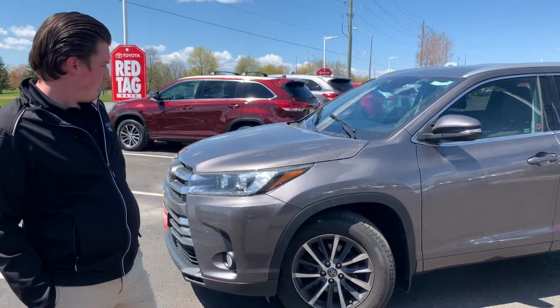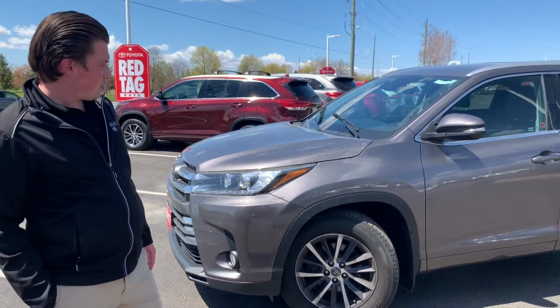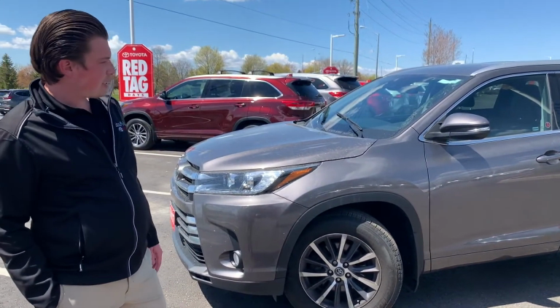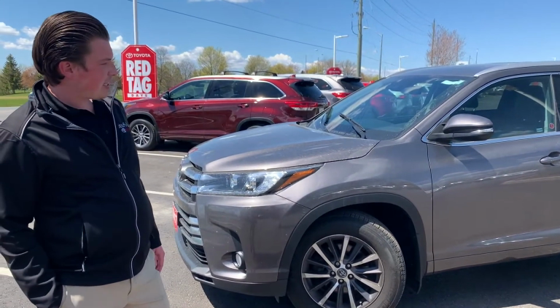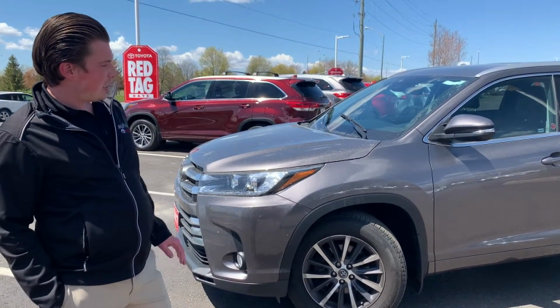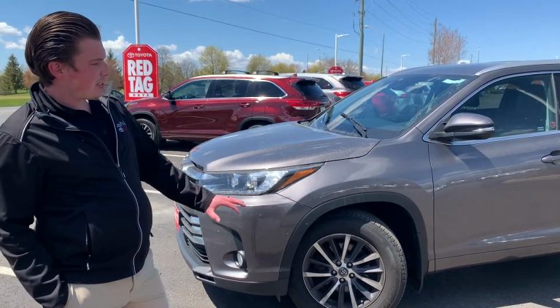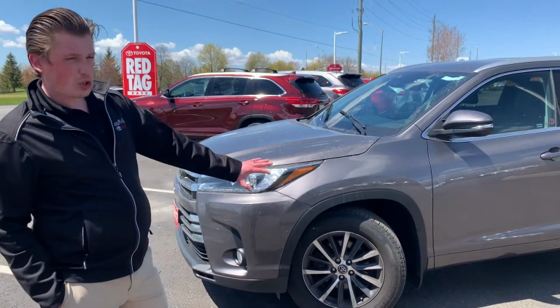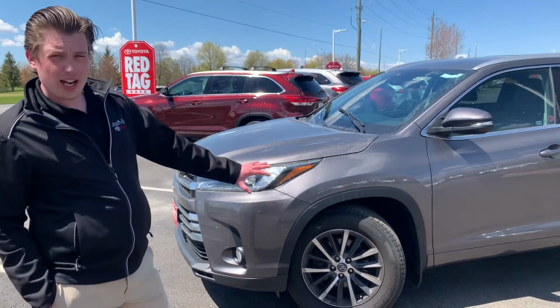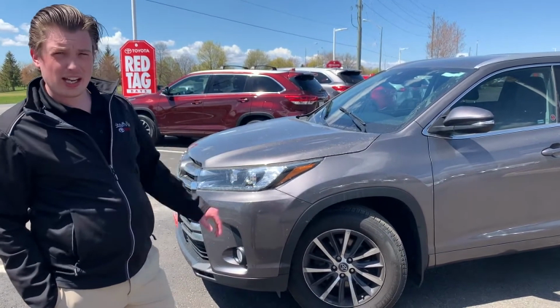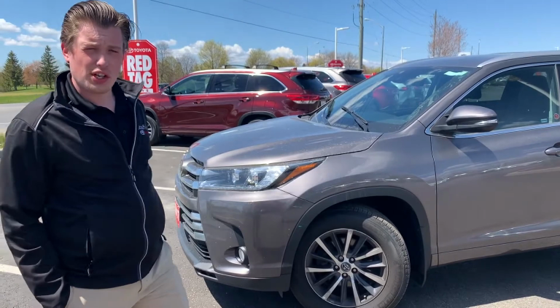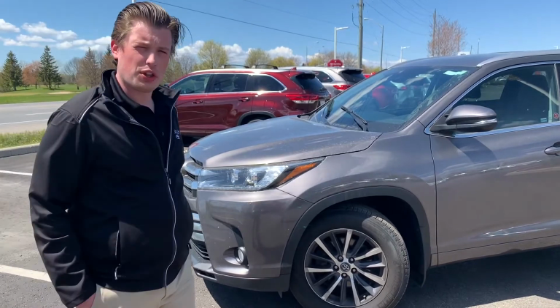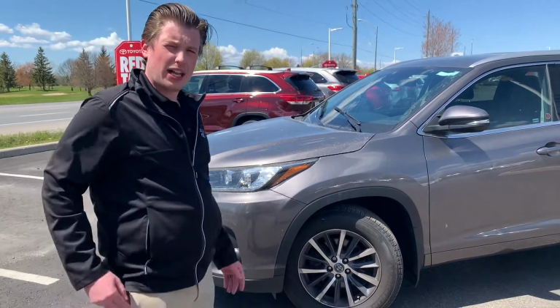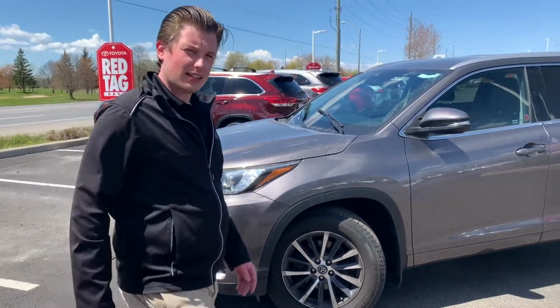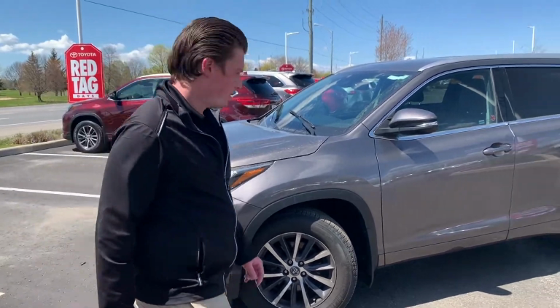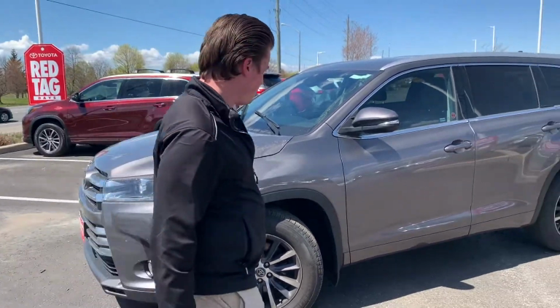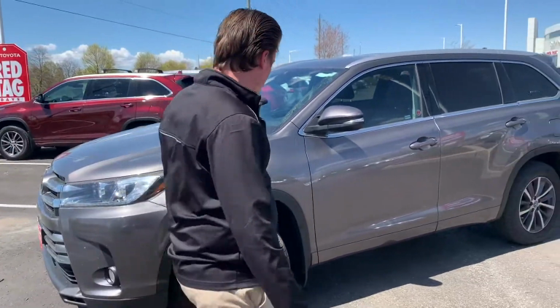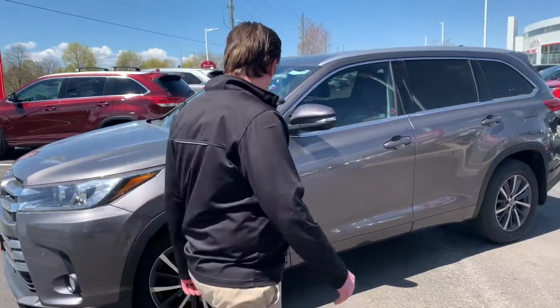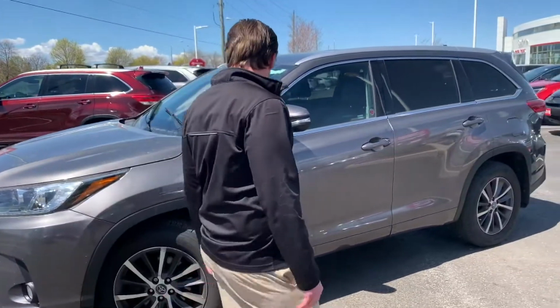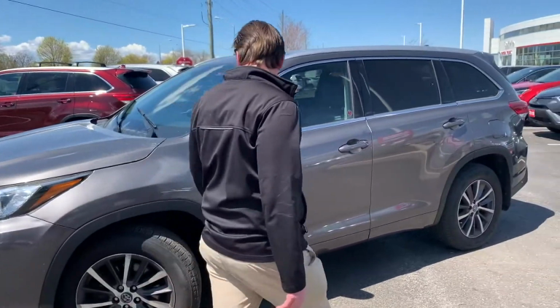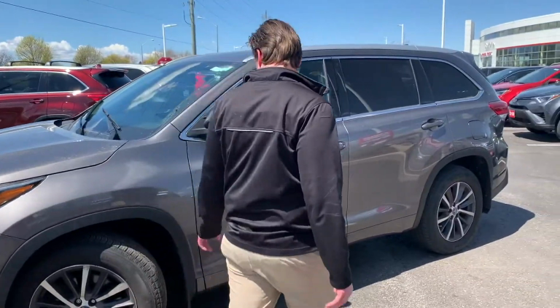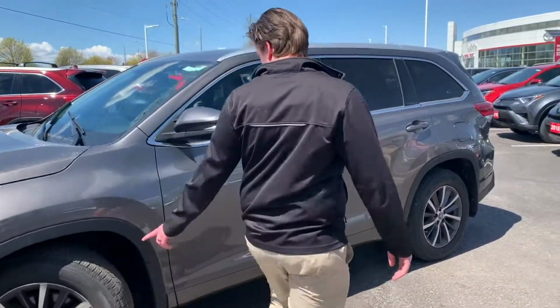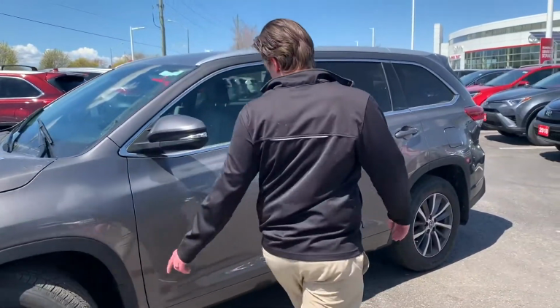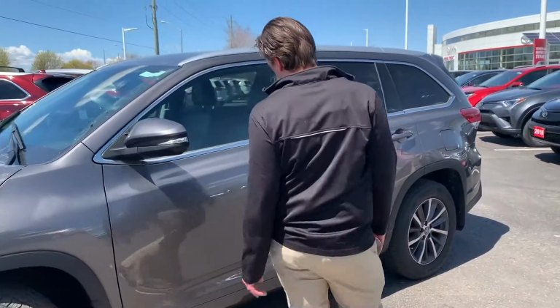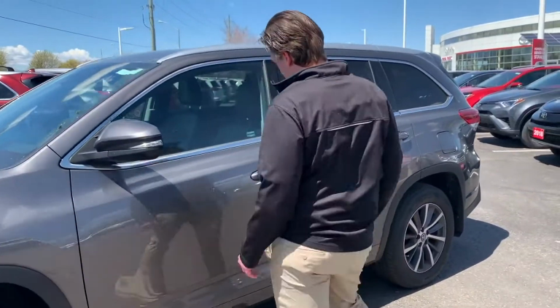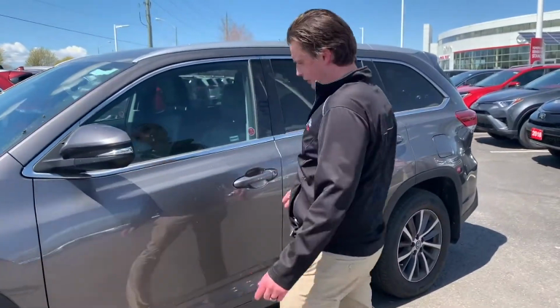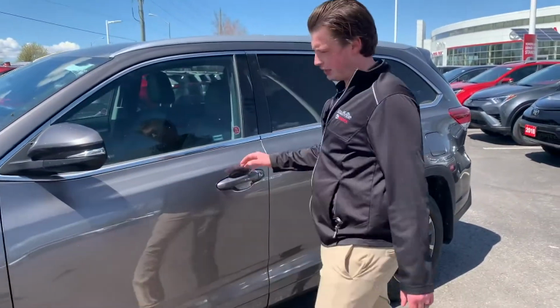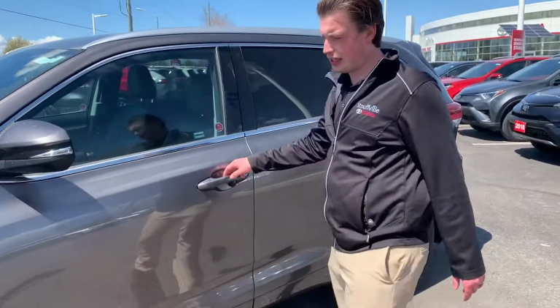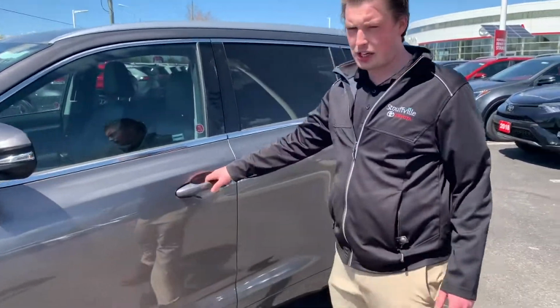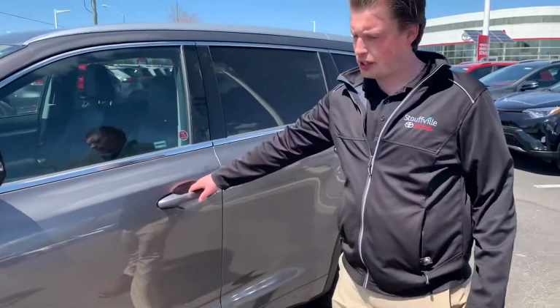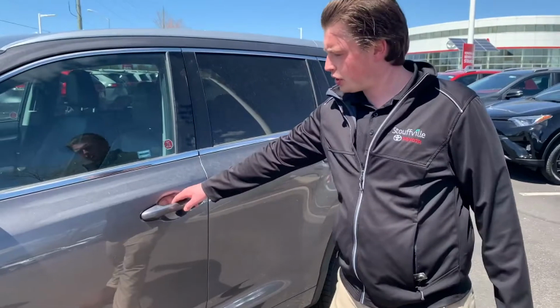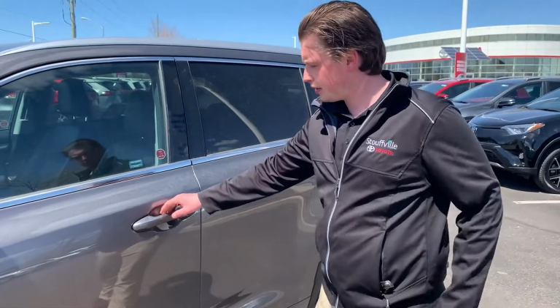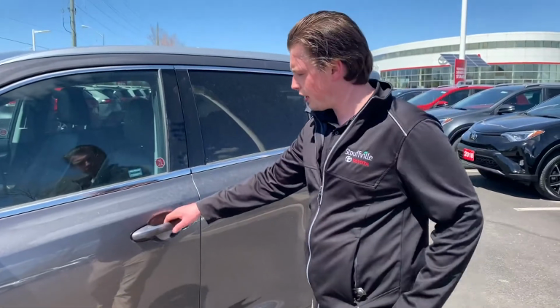This XLE has a gray exterior with a black leather interior, the nicer alloy wheels, keyless entry, and push-button start.